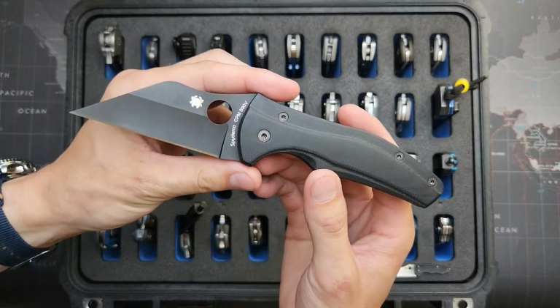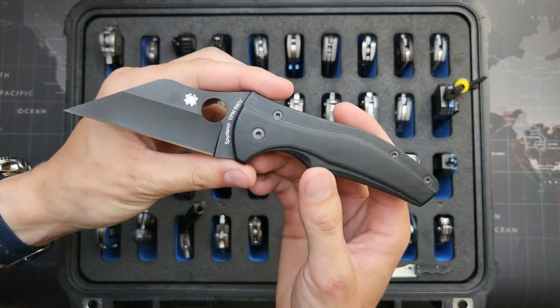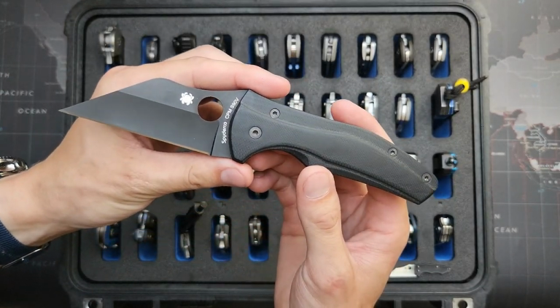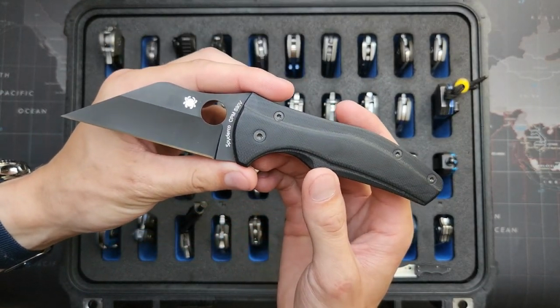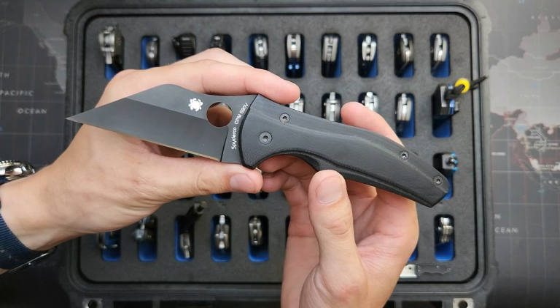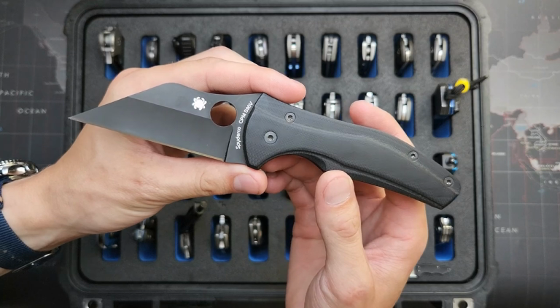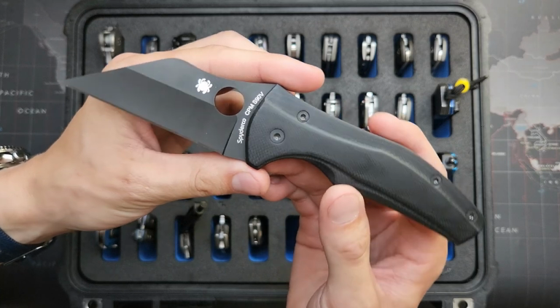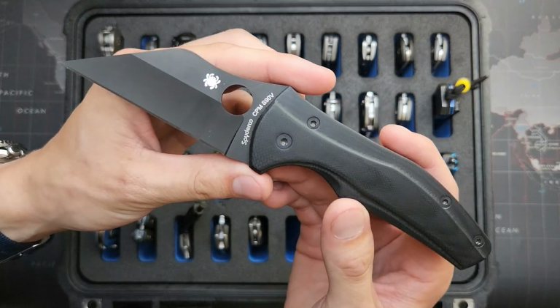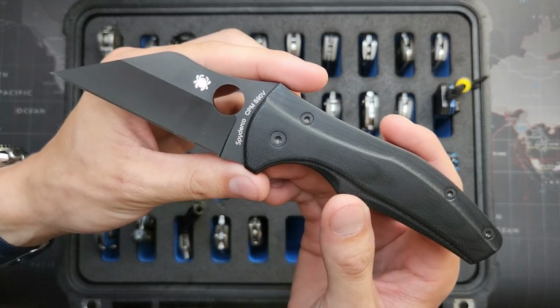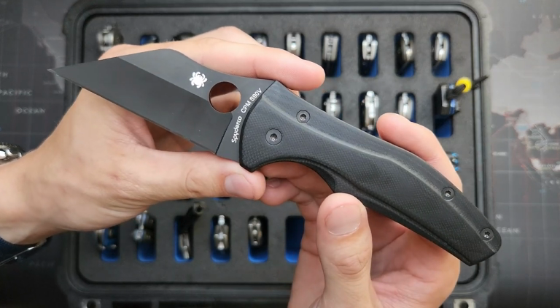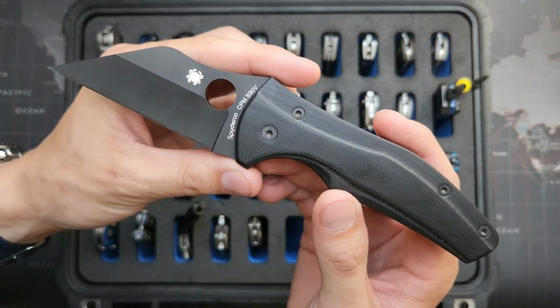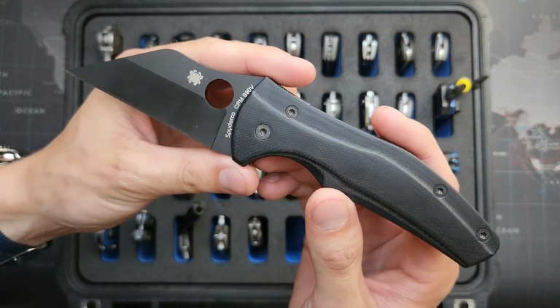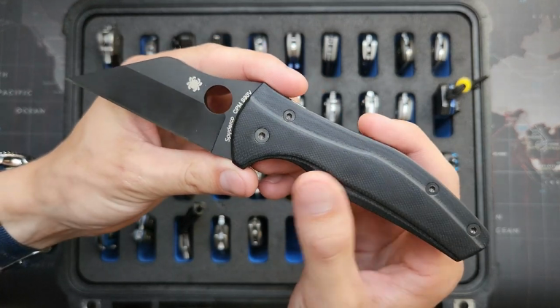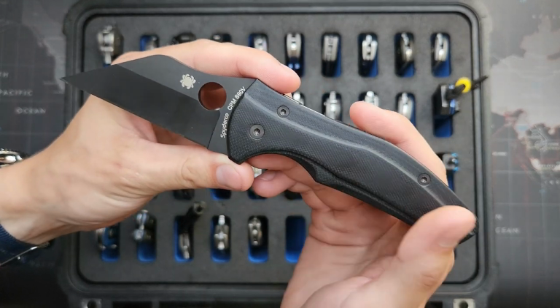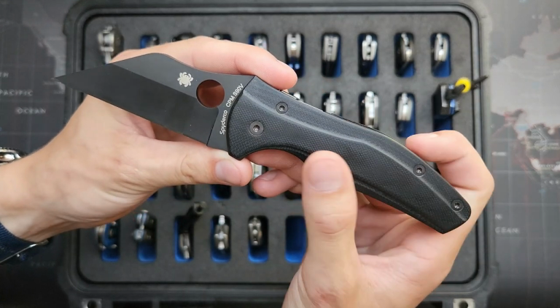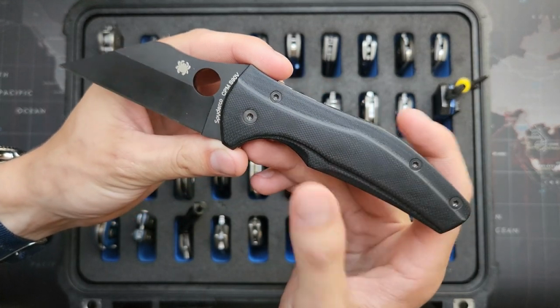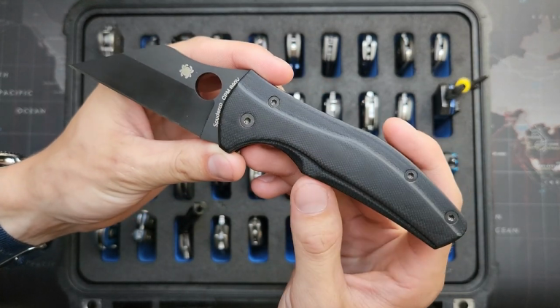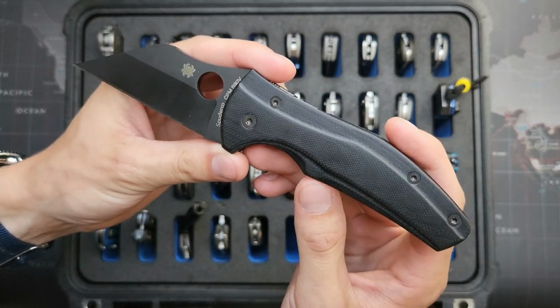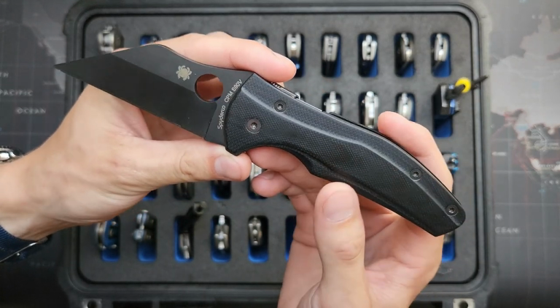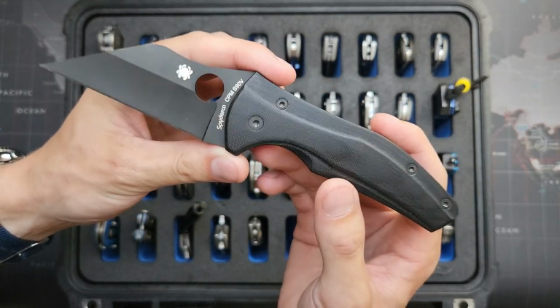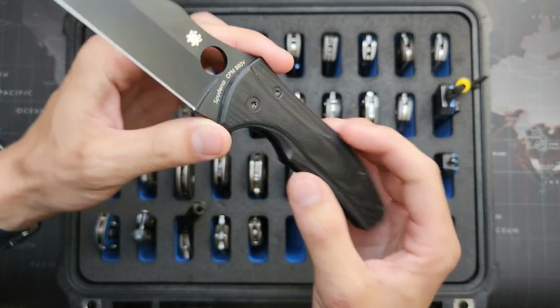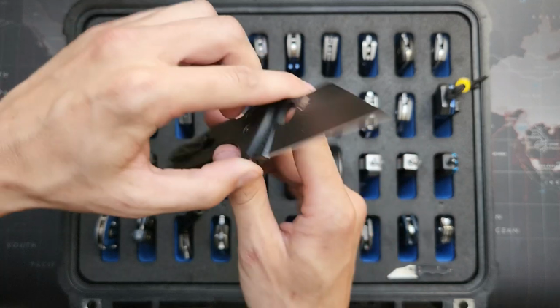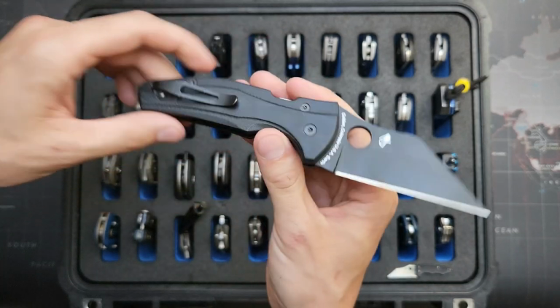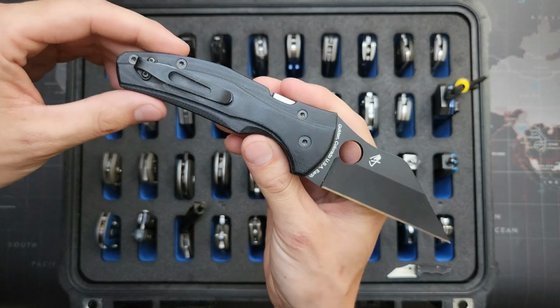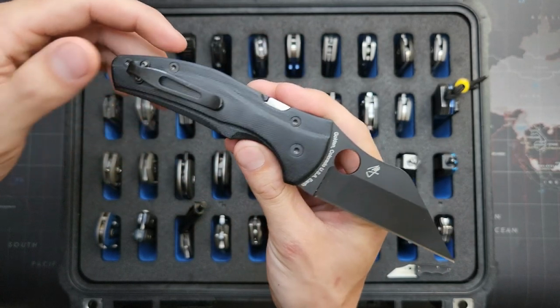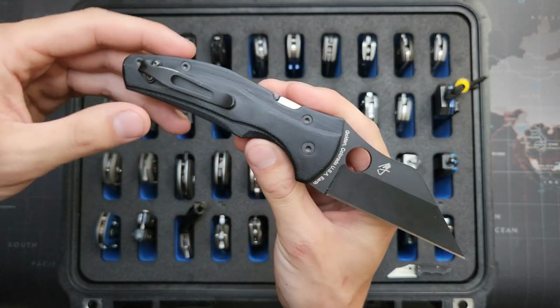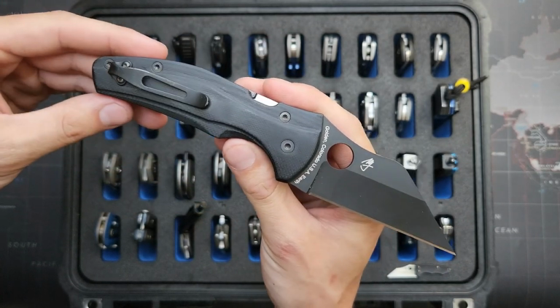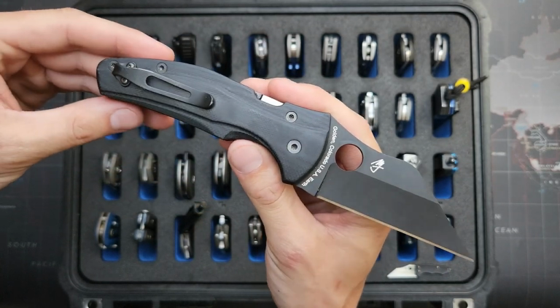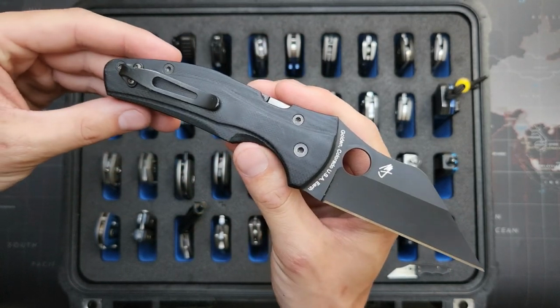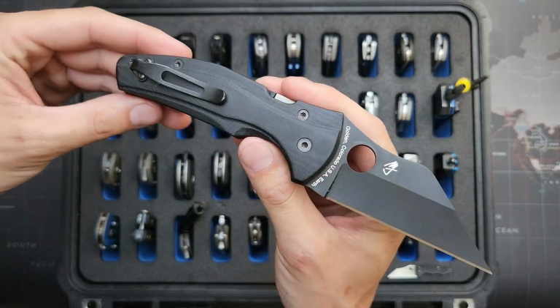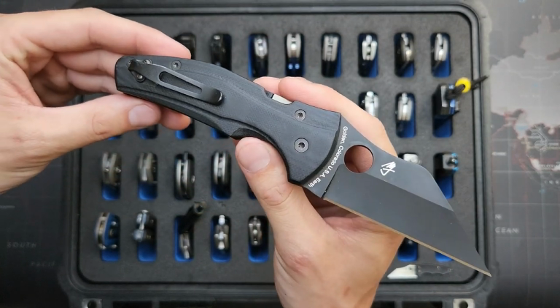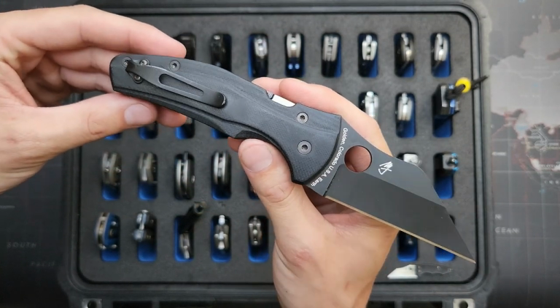Spyderco Yojimbo 2 — this one is in S90V and it's got Aramis G10 scales on there. Really cool, and an MXG deep carry clip on there.